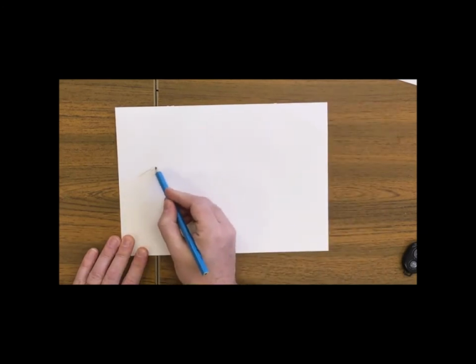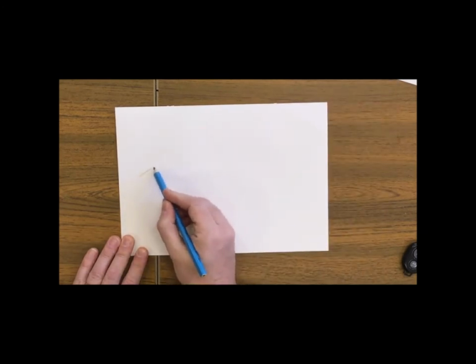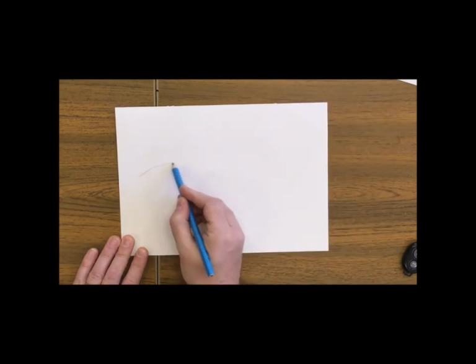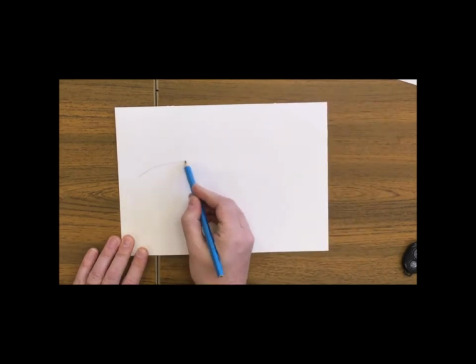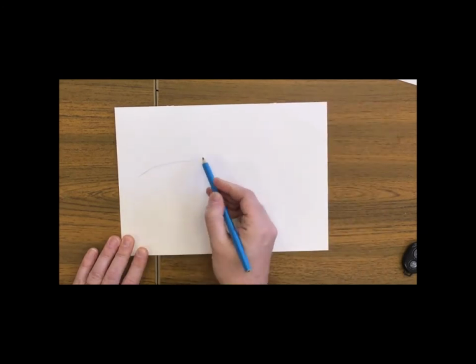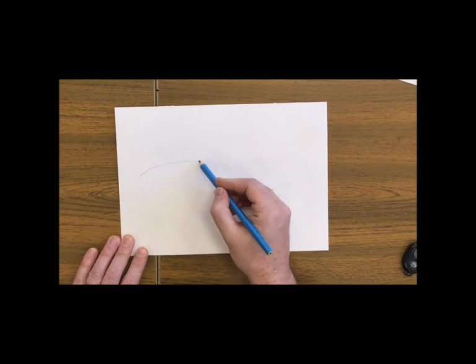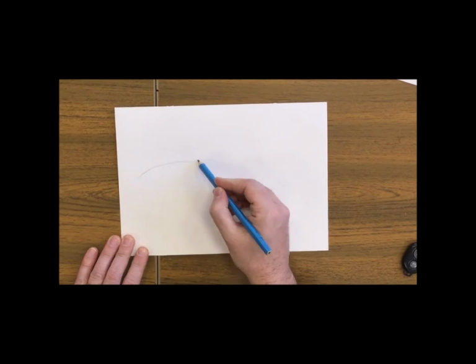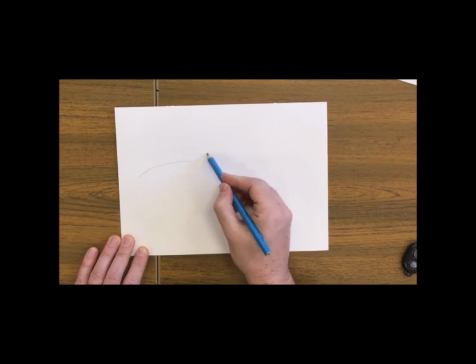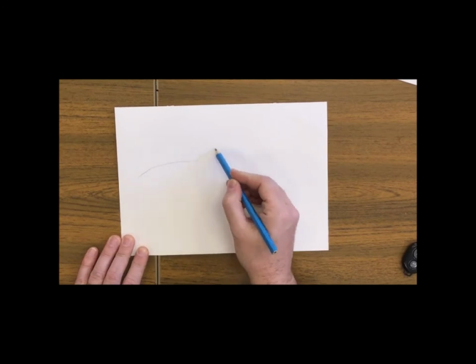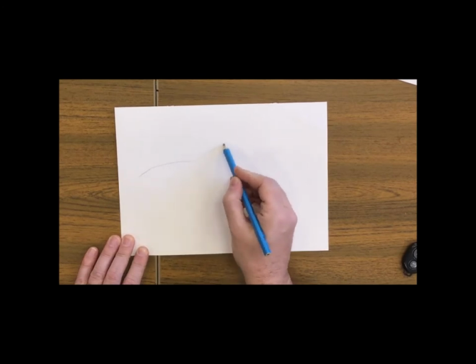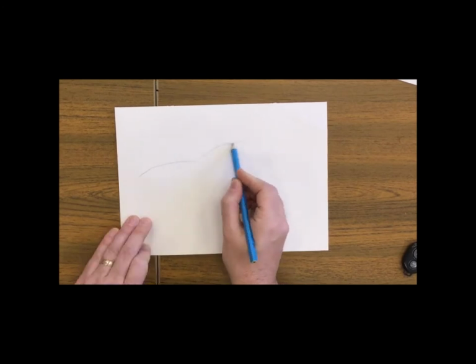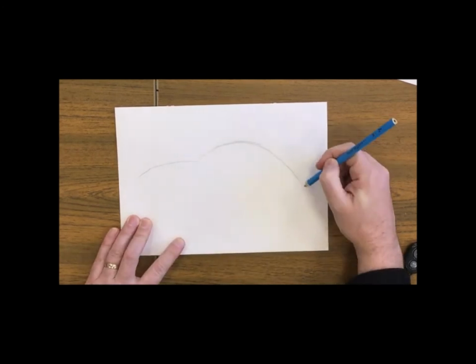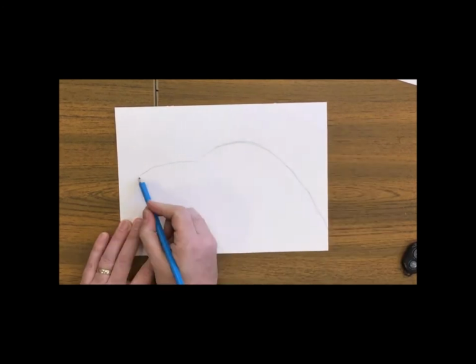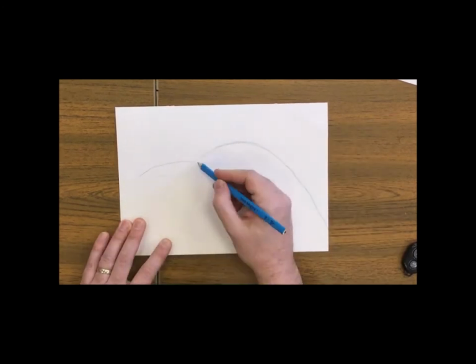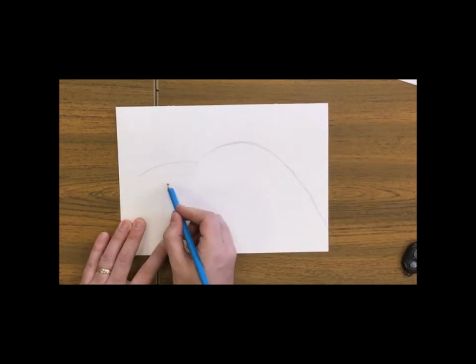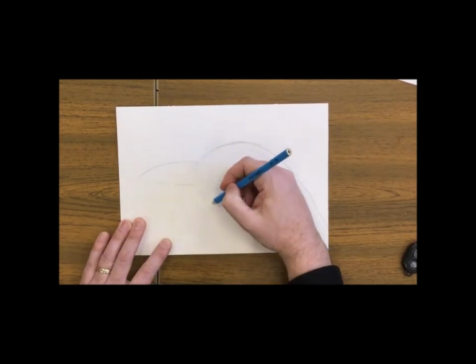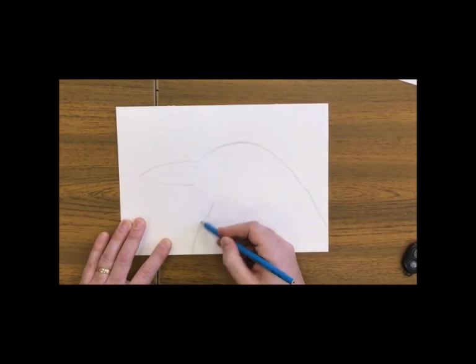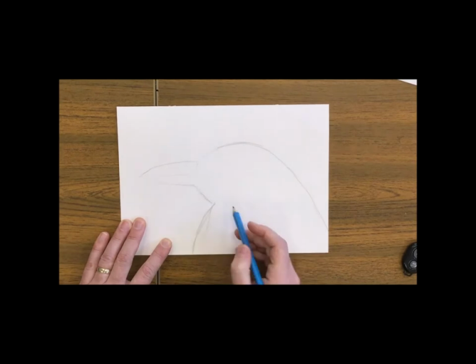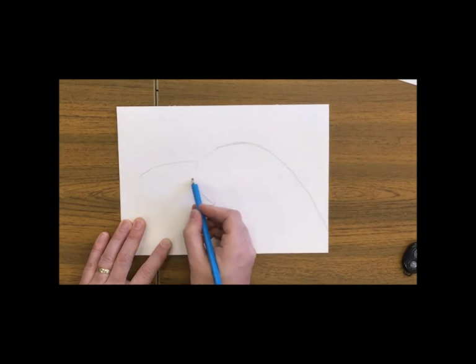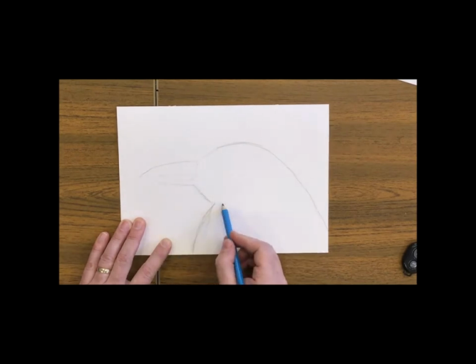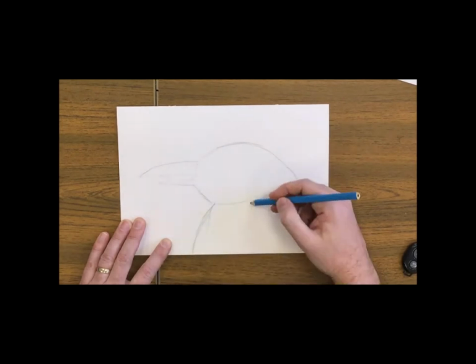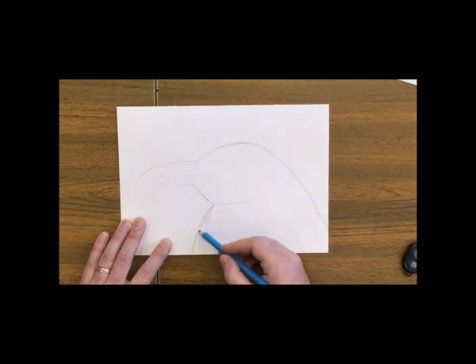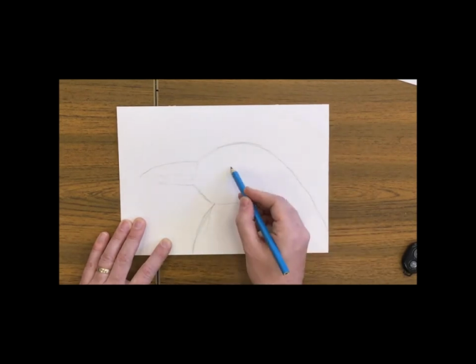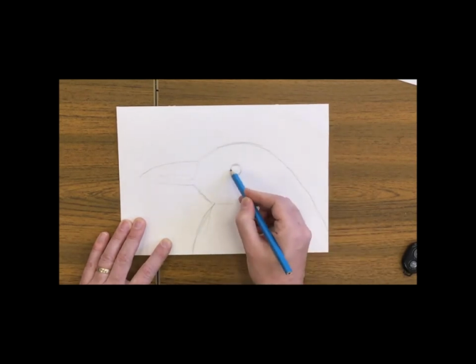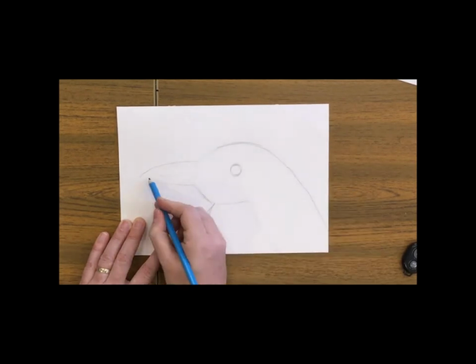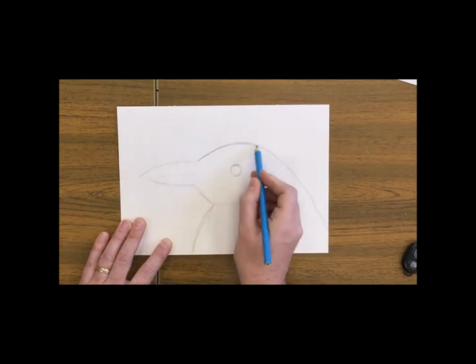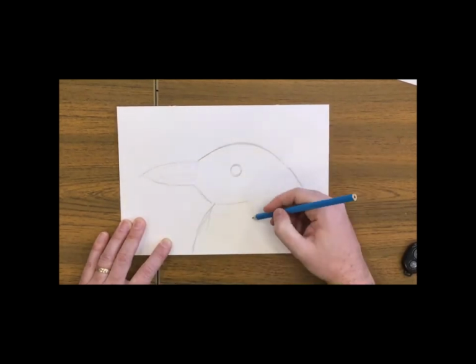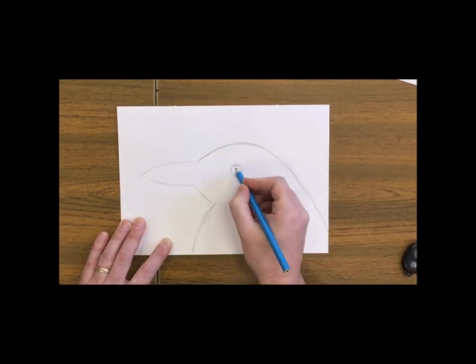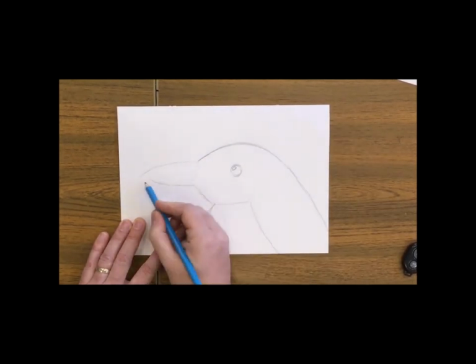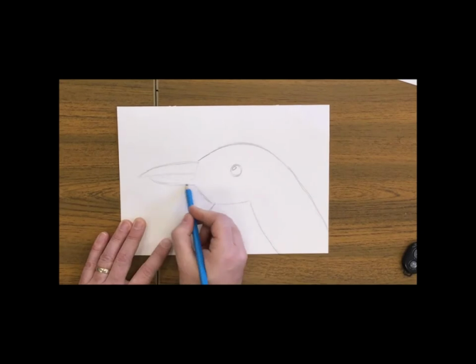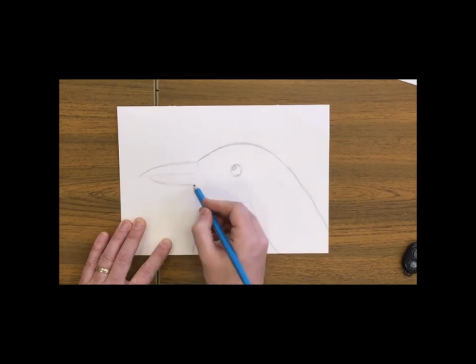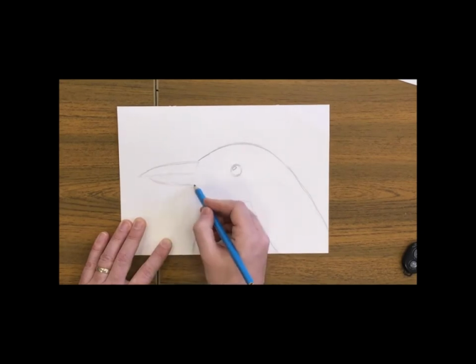We're going to start off by sketching the shape of an emperor penguin's head and his beak very simply, adding in a nice circular eye and a pointed beak.